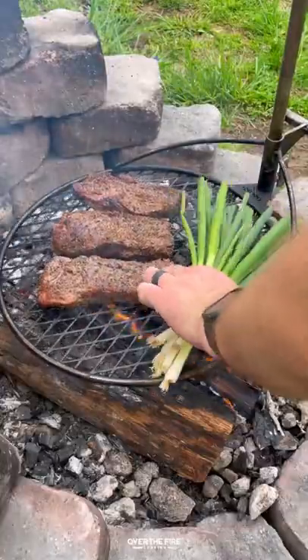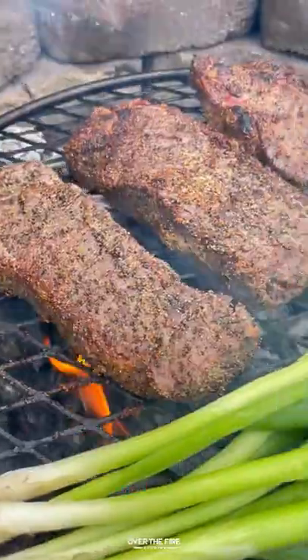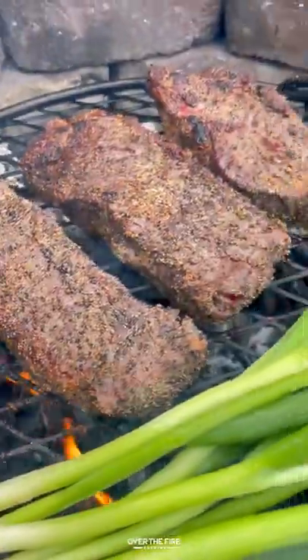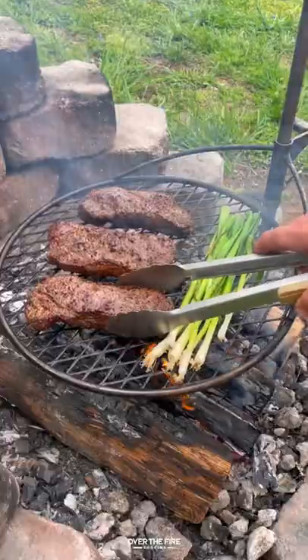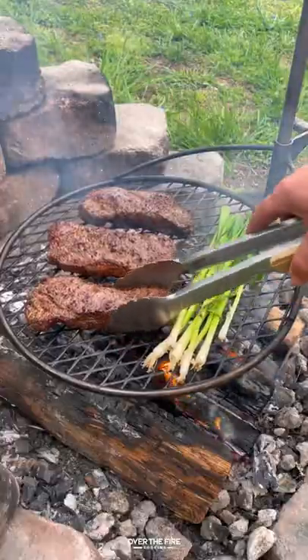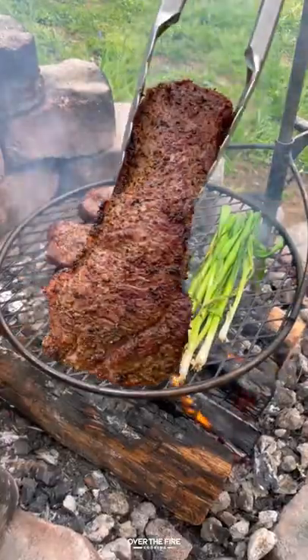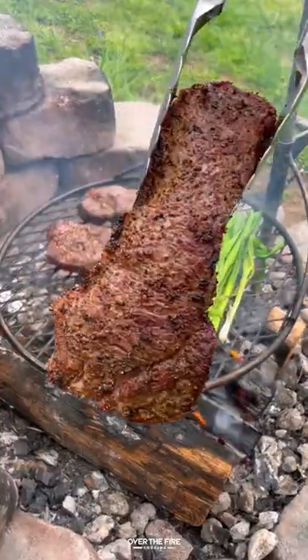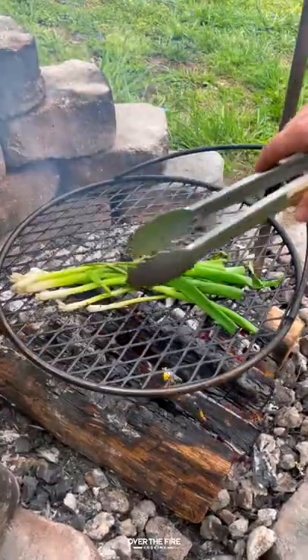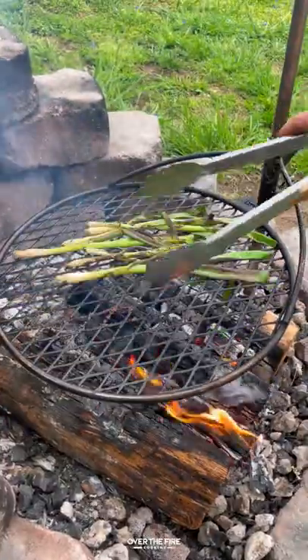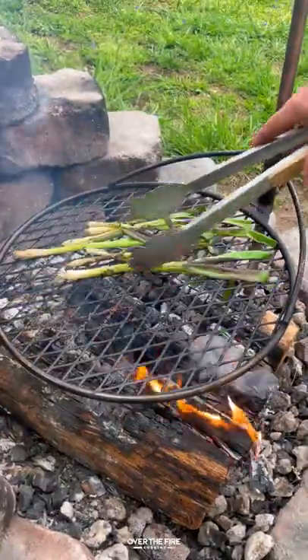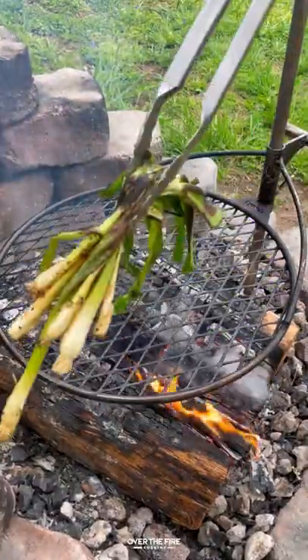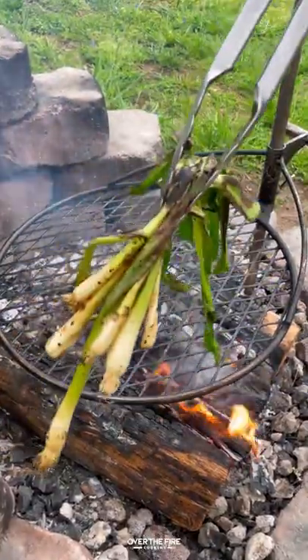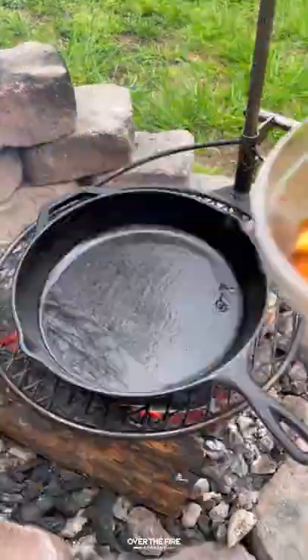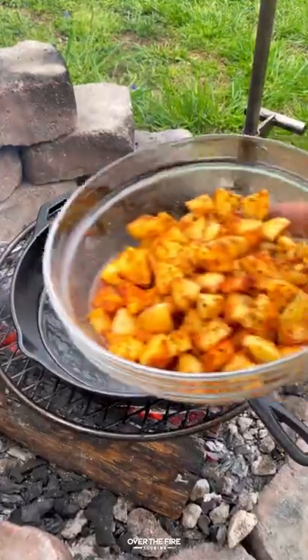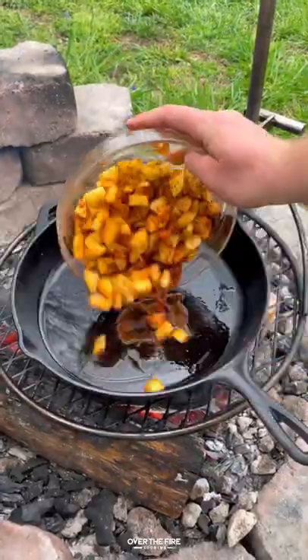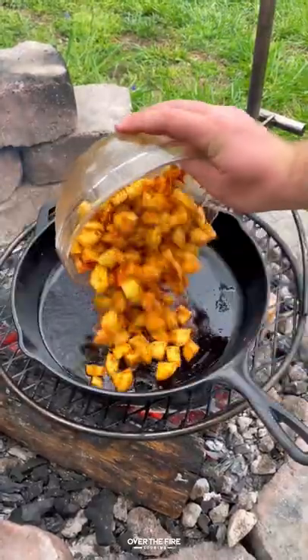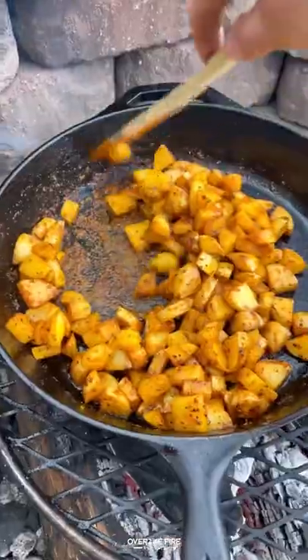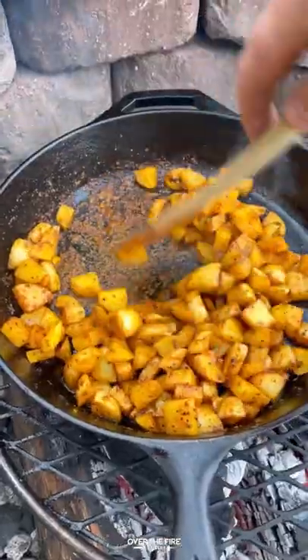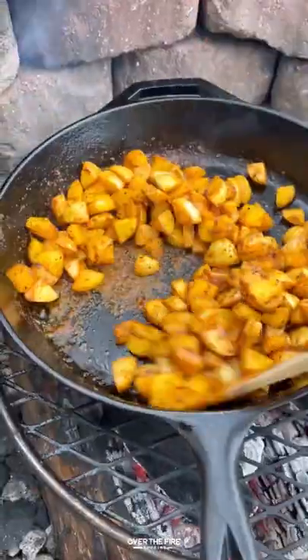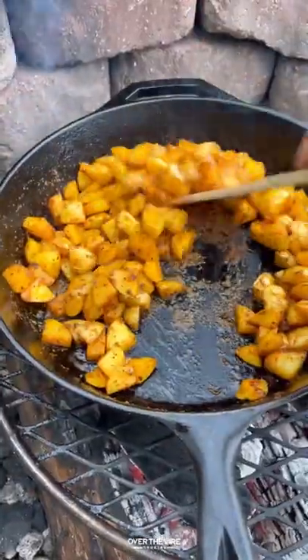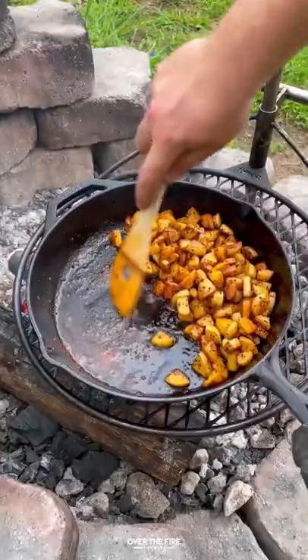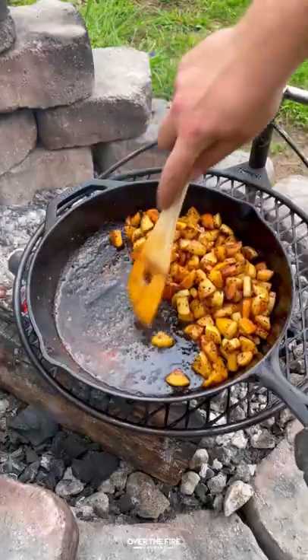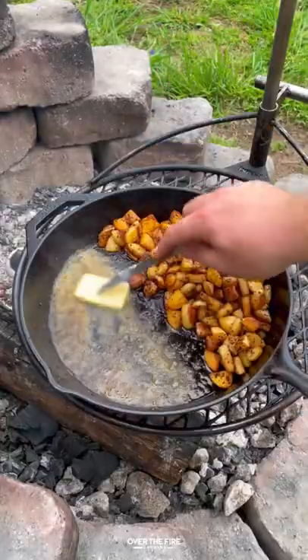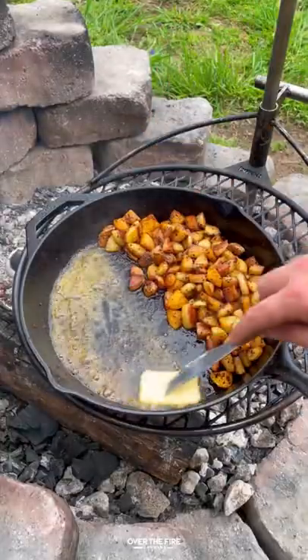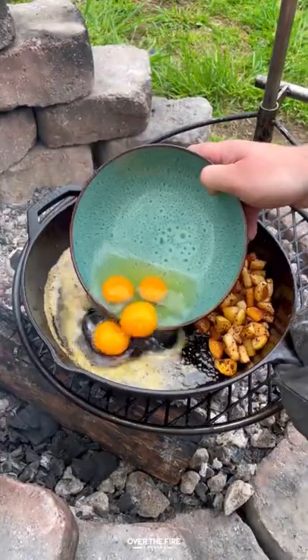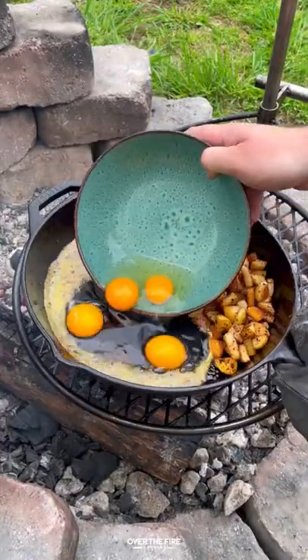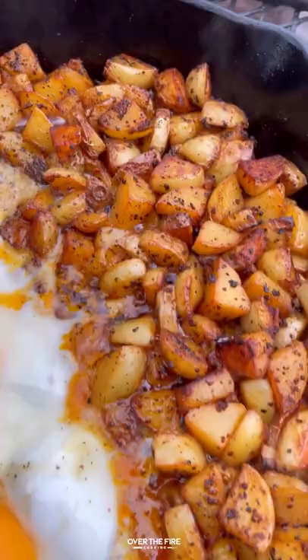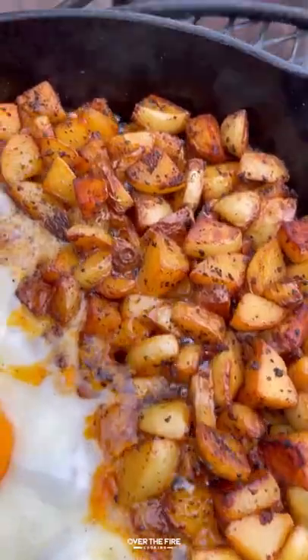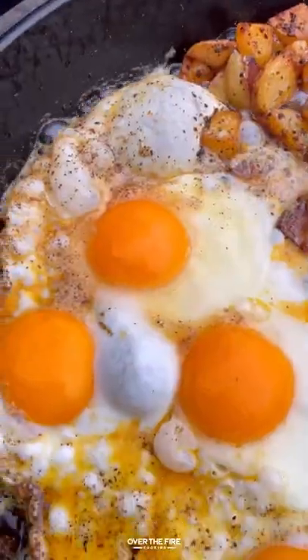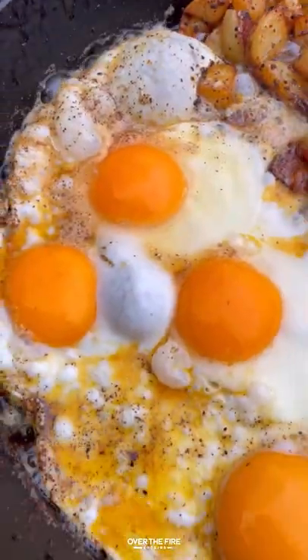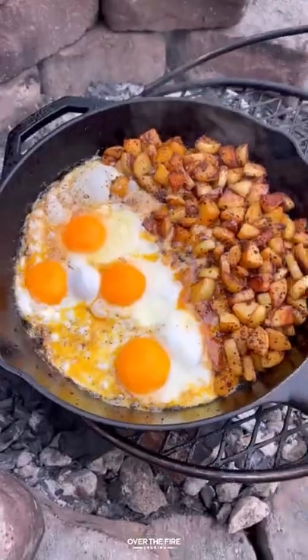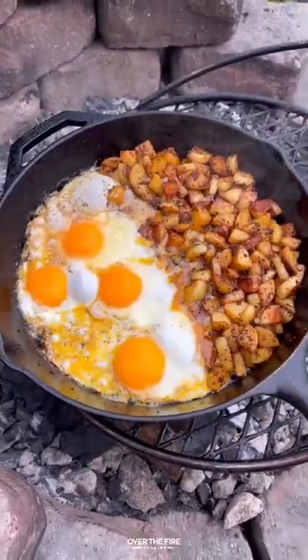Grilling these steaks on my Brio outpost, we're going to cook them until 120. Pull them off, let them rest, and then char up those scallions. Adding a cast iron skillet, we're going to cook up these potatoes until softened and then start frying up our eggs.